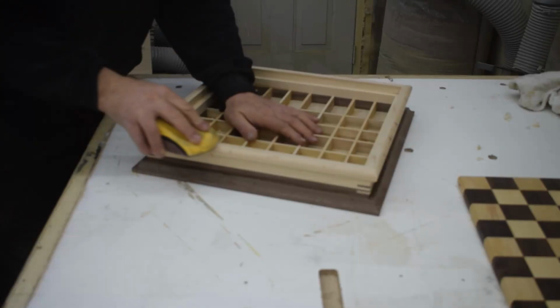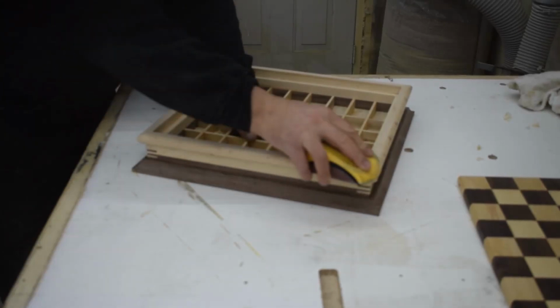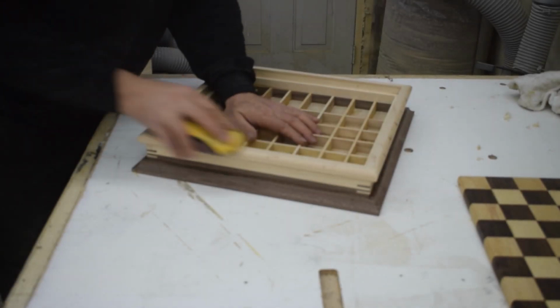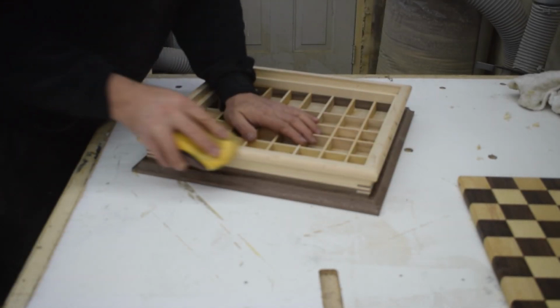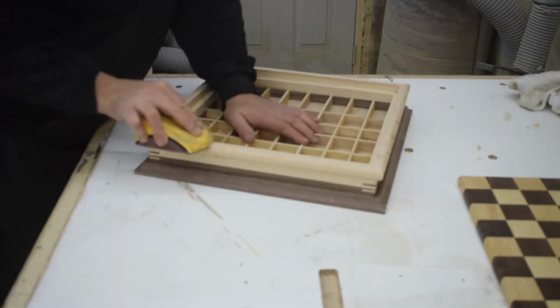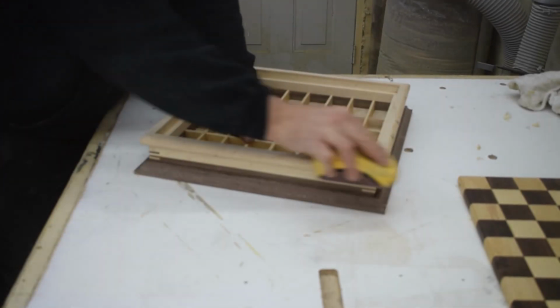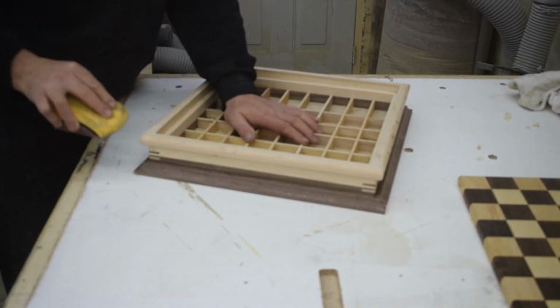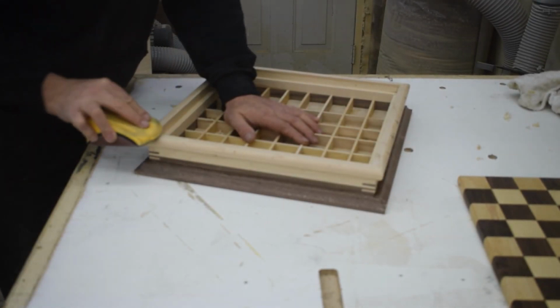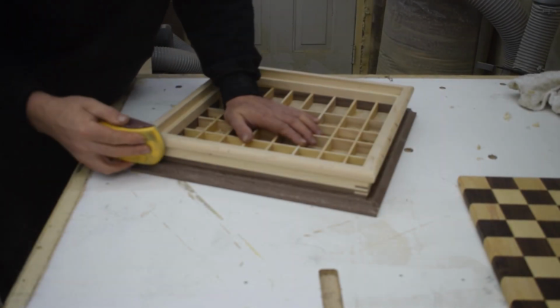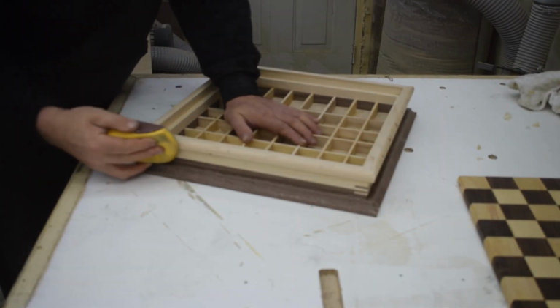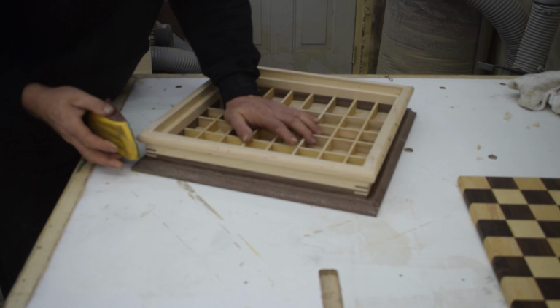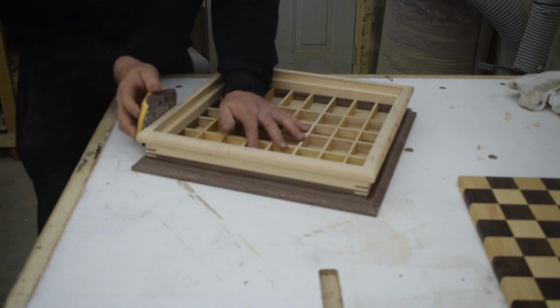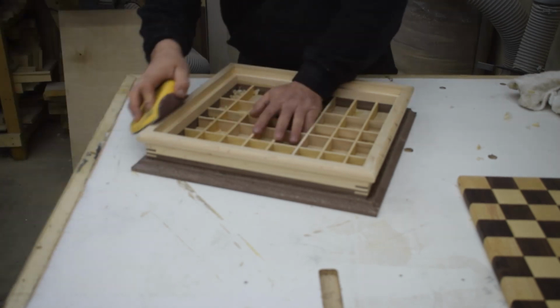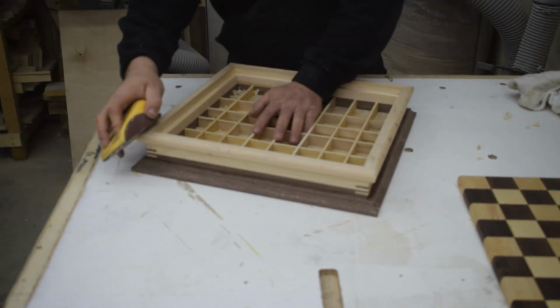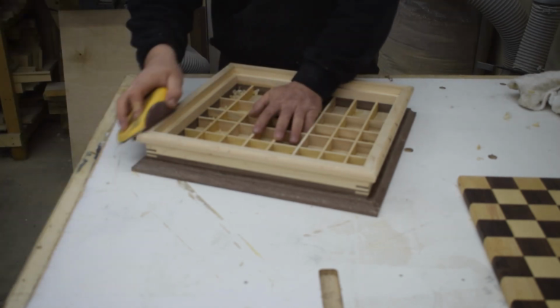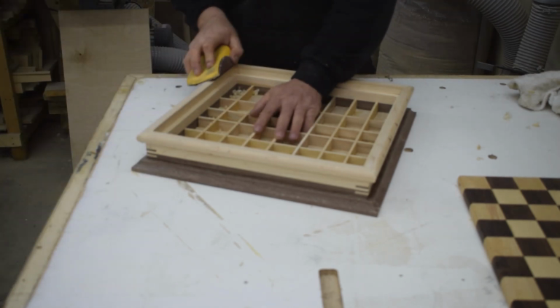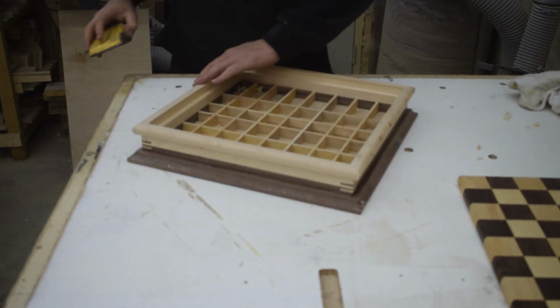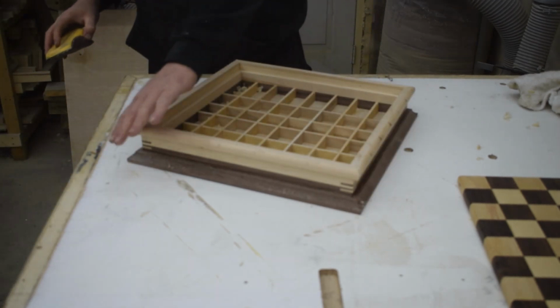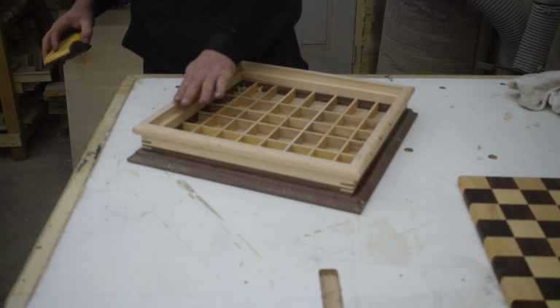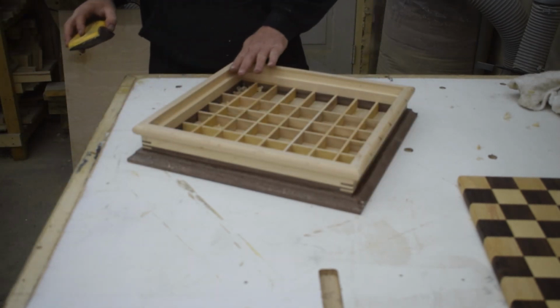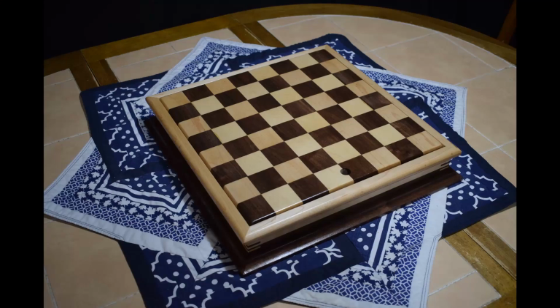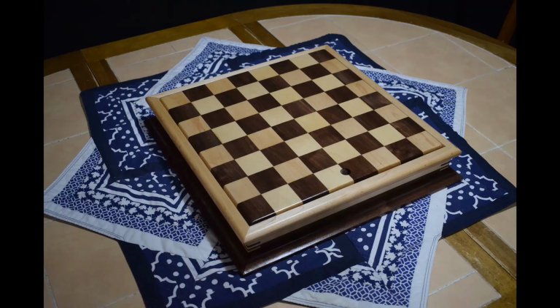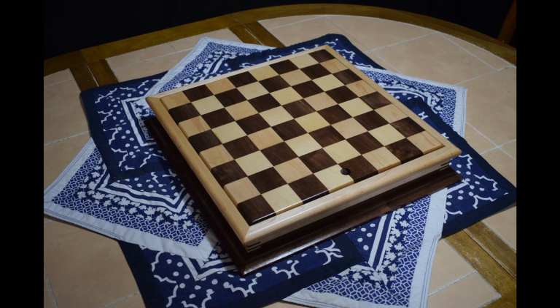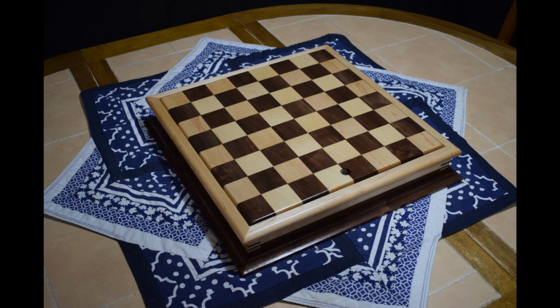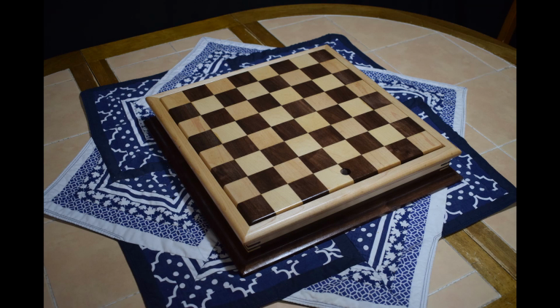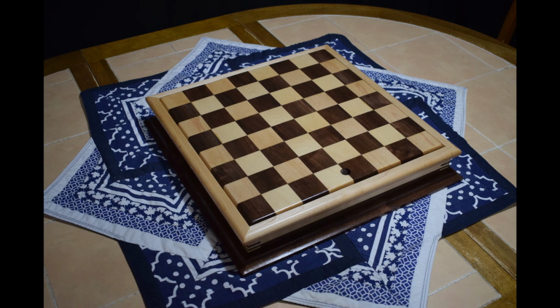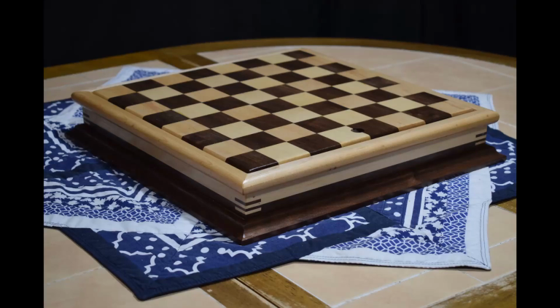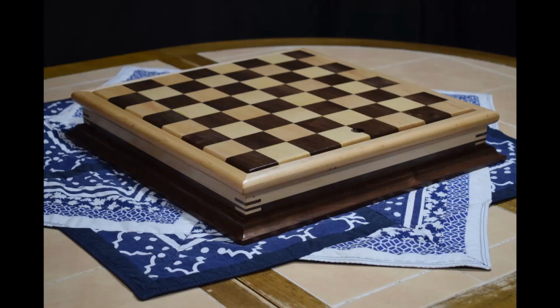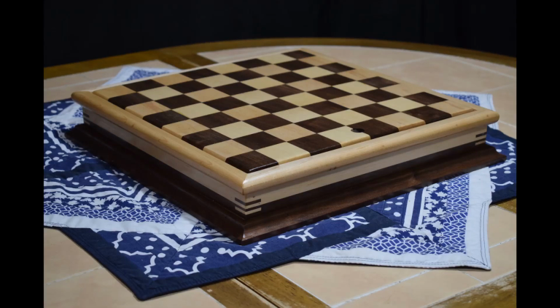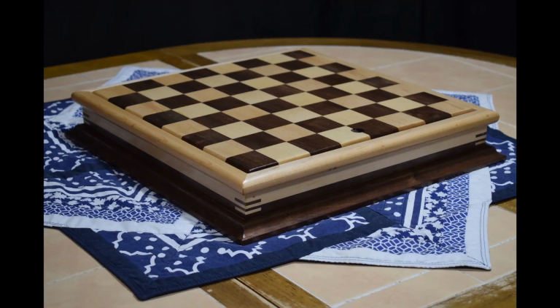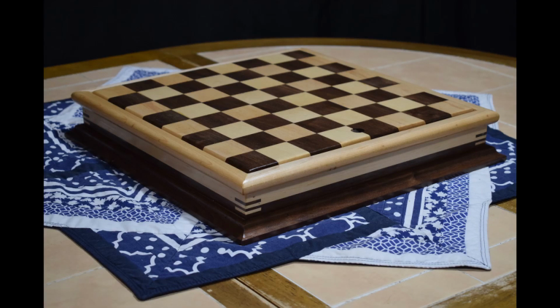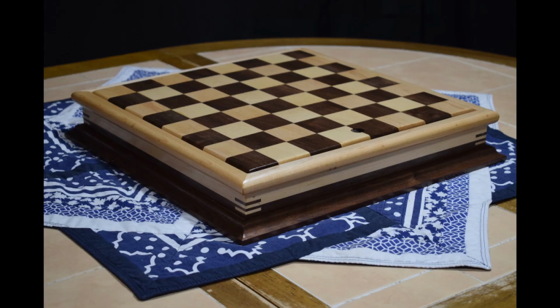Now after a lot of hand sanding I was finally ready for some finish. For the finish on this I just used four coats of satin polyurethane.